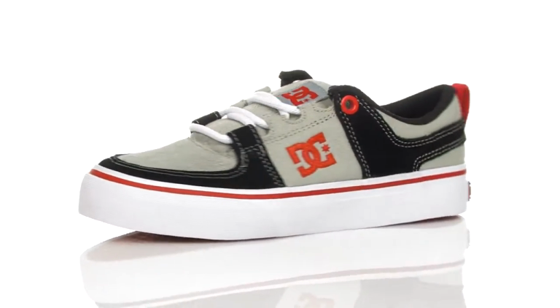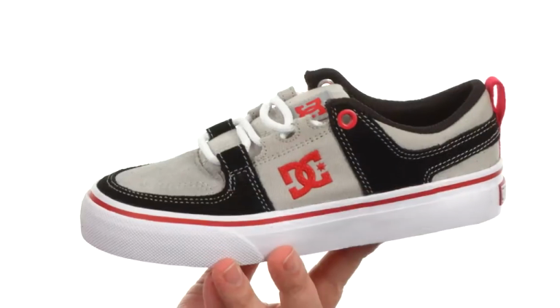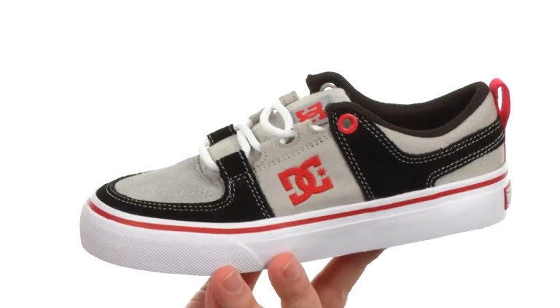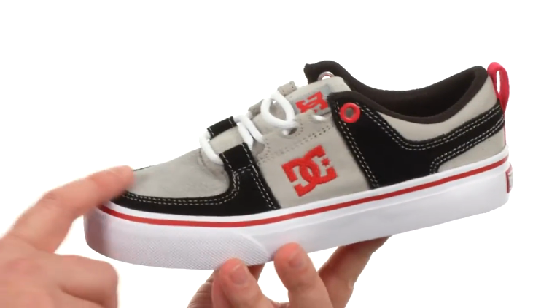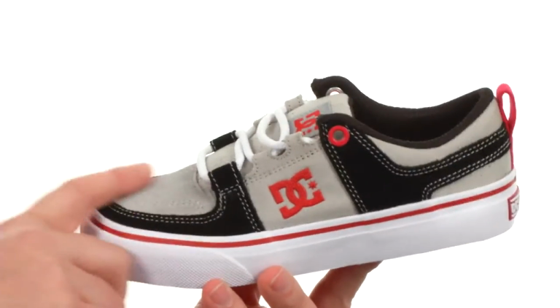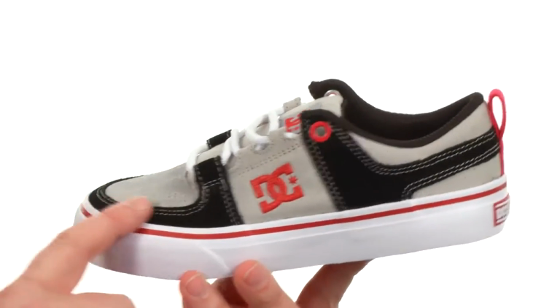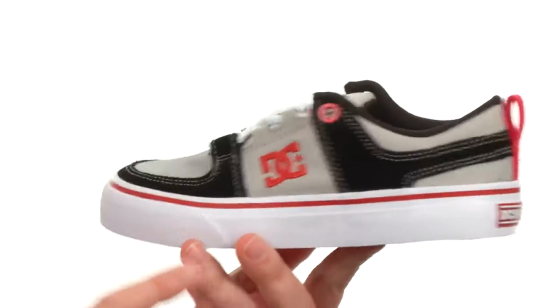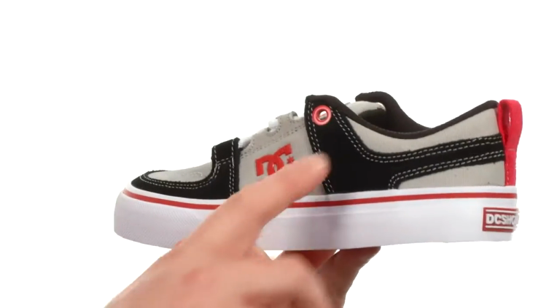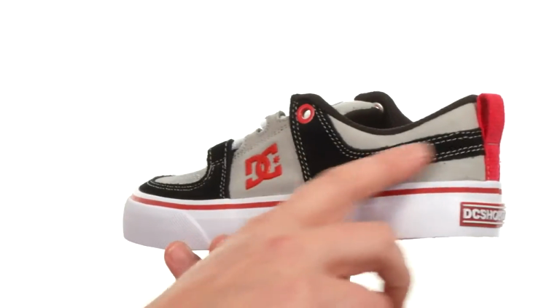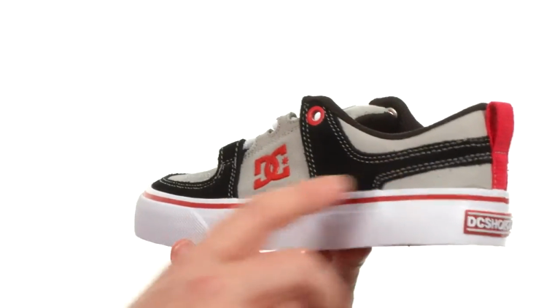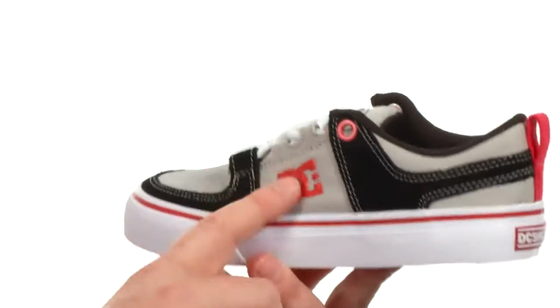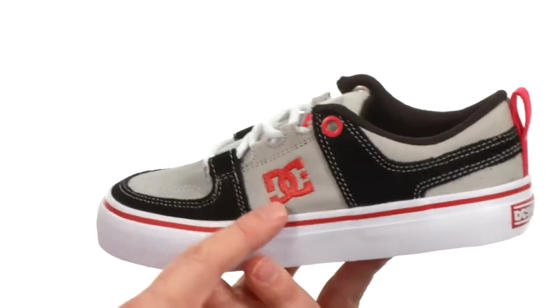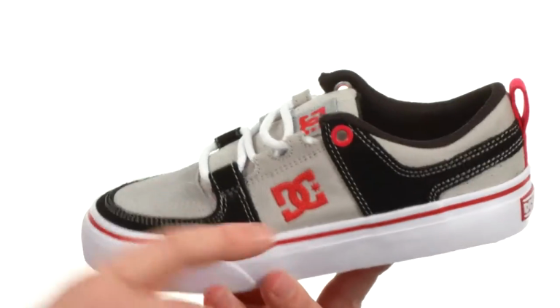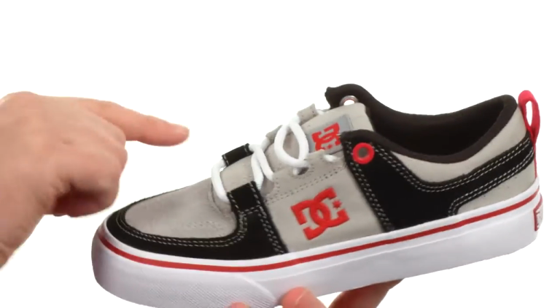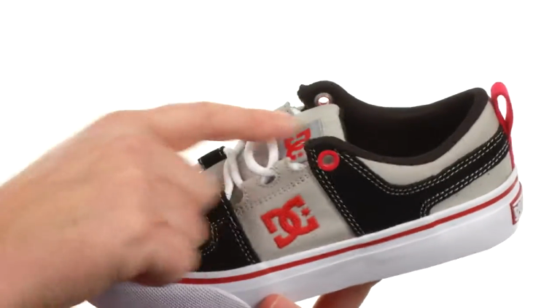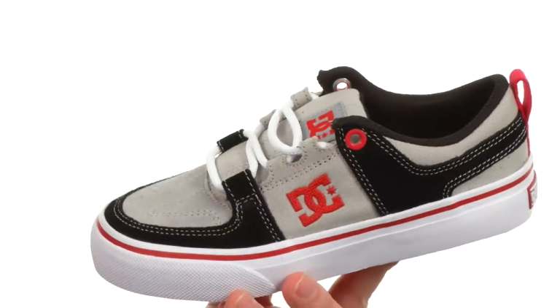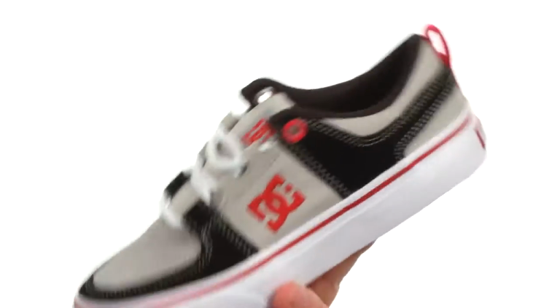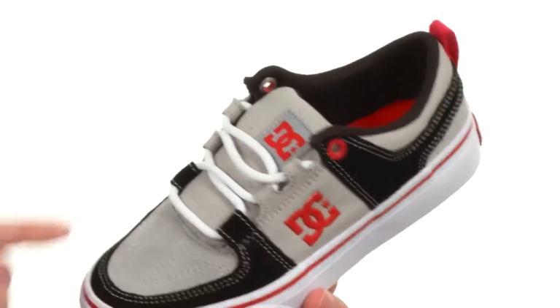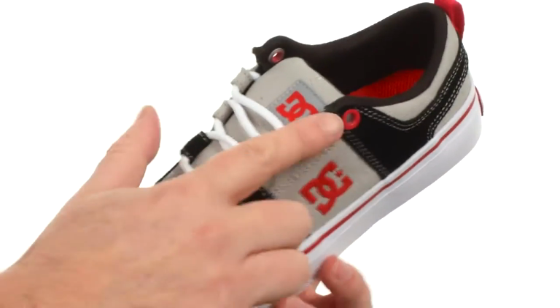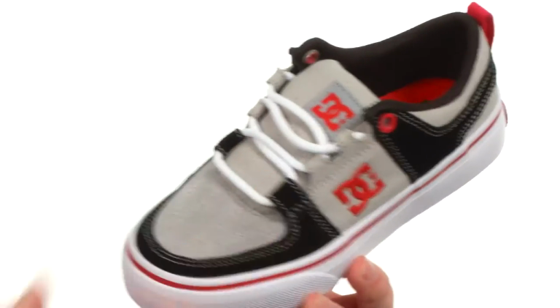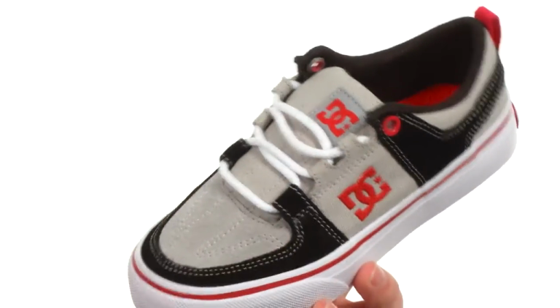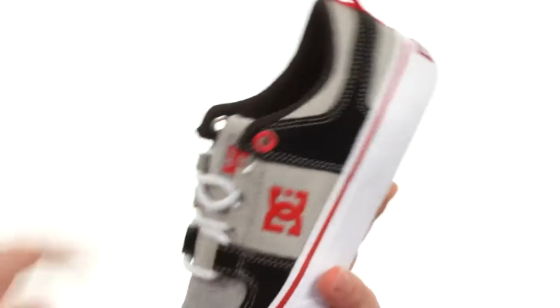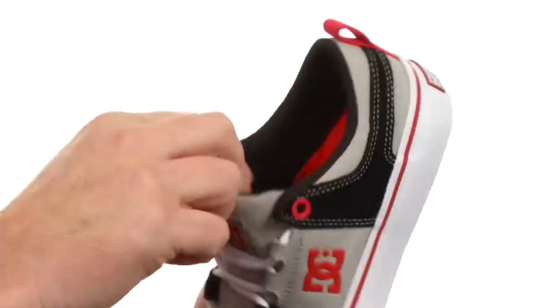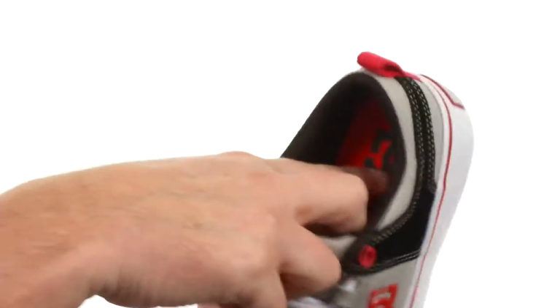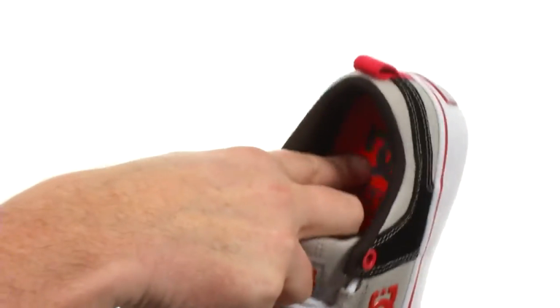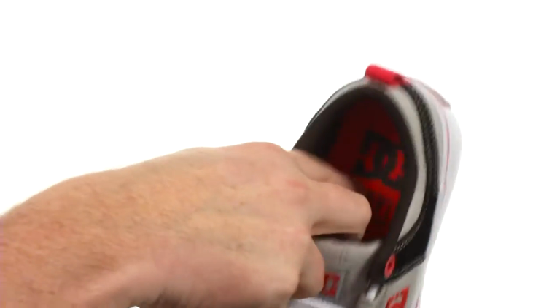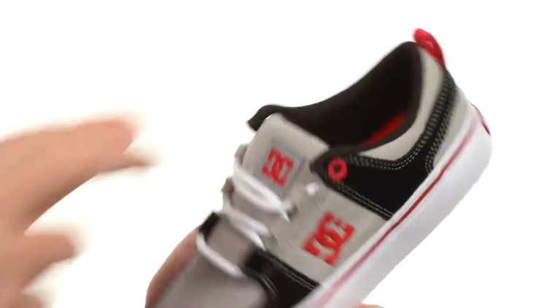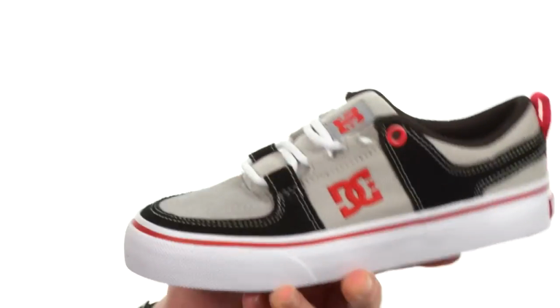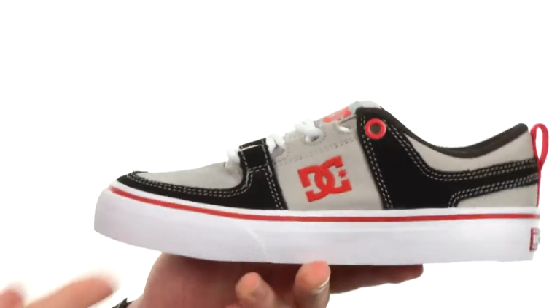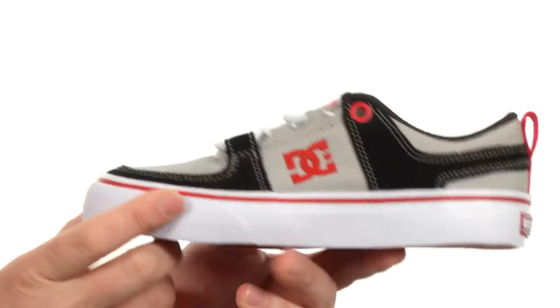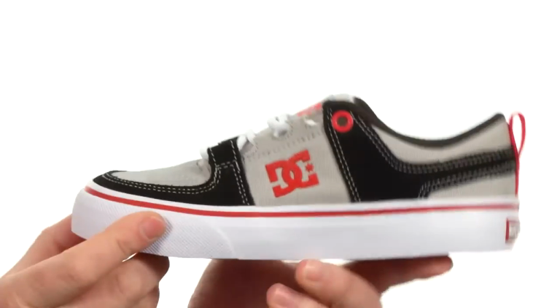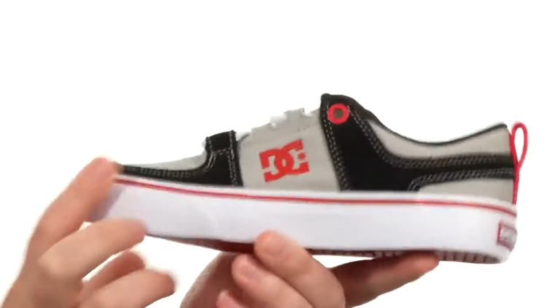This skate shoe features some durable suede here in the front and around here in the back. Got some fabric panels here on the side and on the tongue itself. Got that ghillie lacing system to mix it up a little bit. Got some added cushioning down there in the footbed to help those heavy landings.